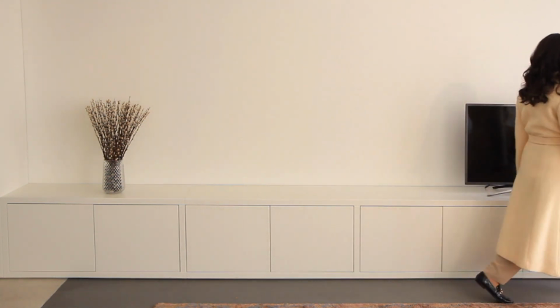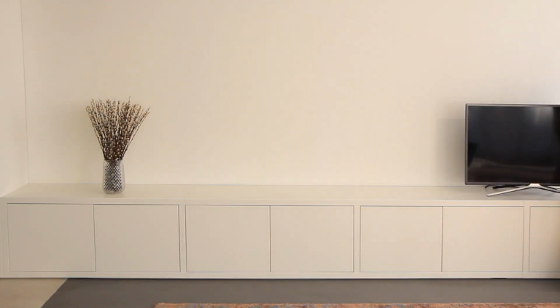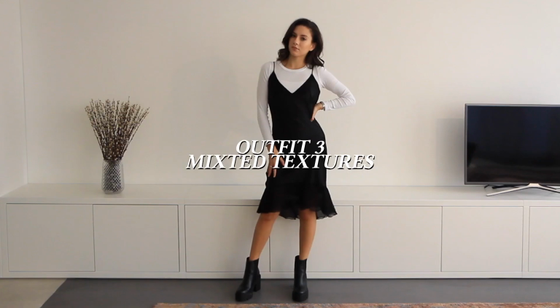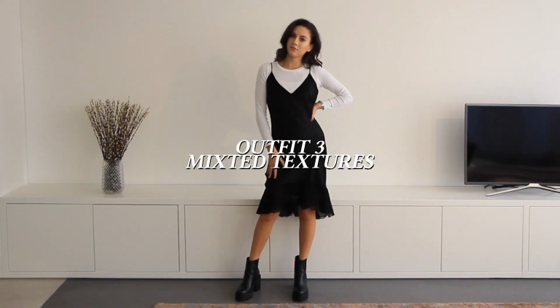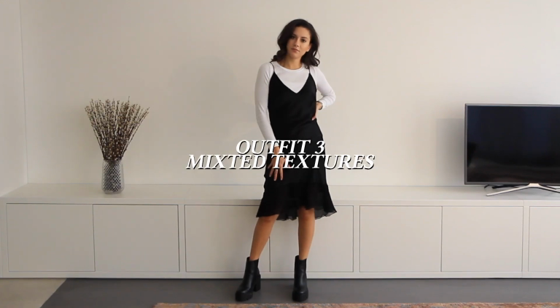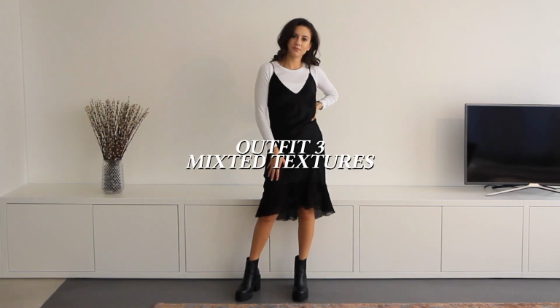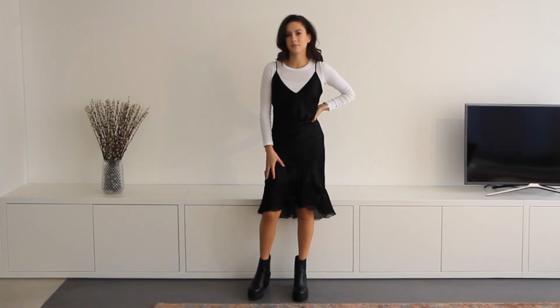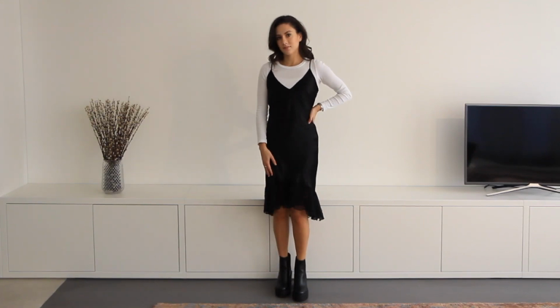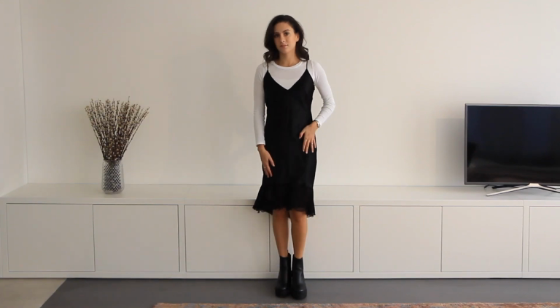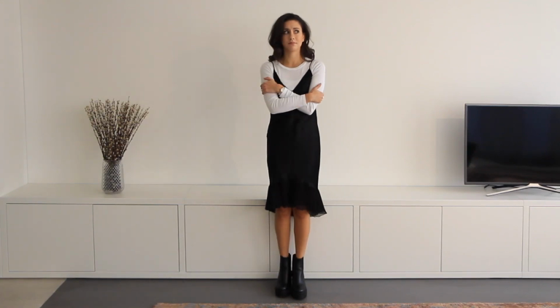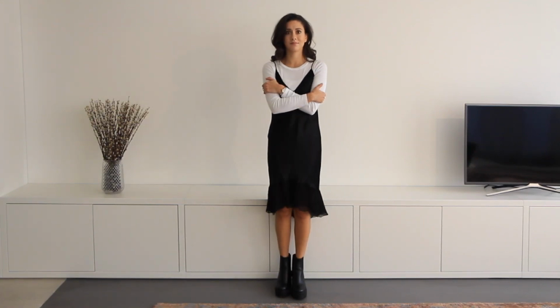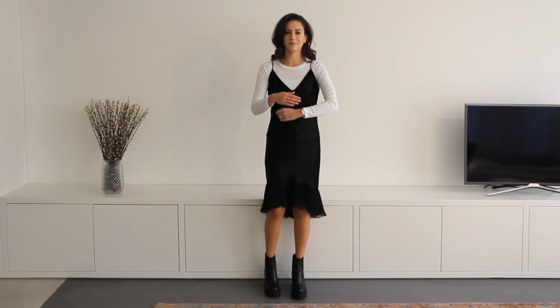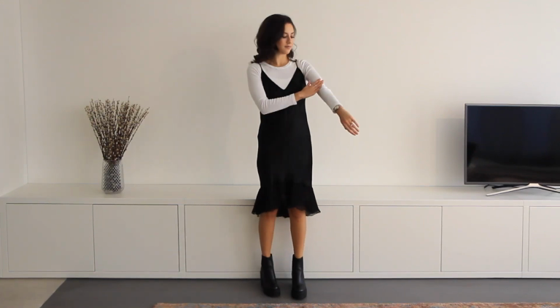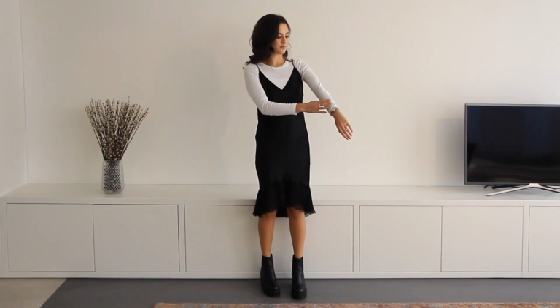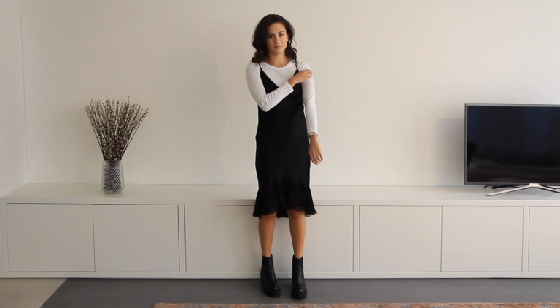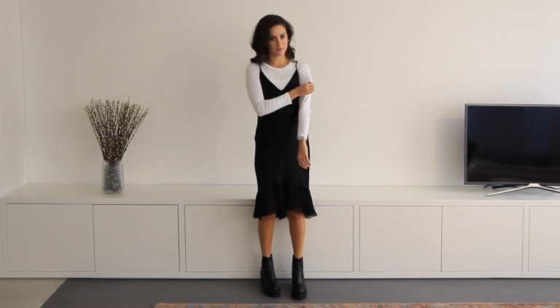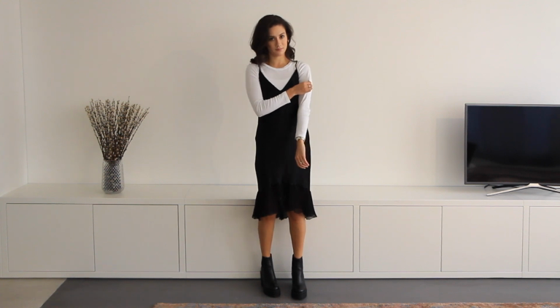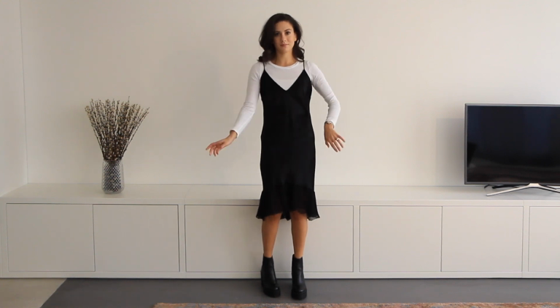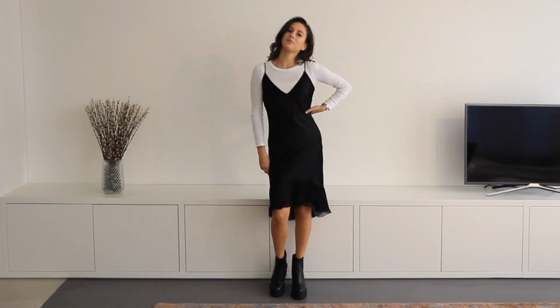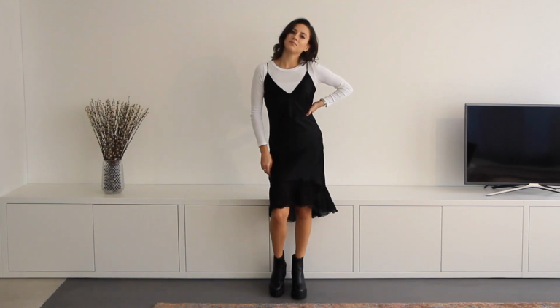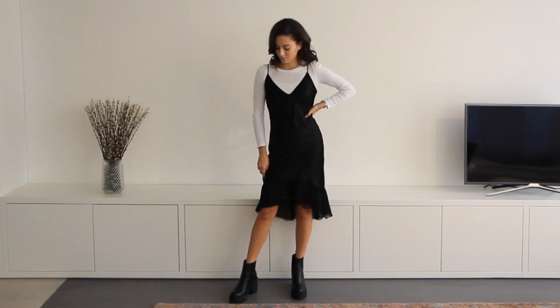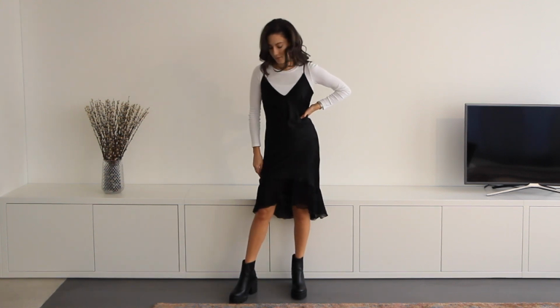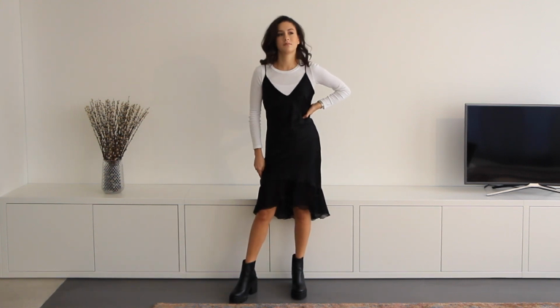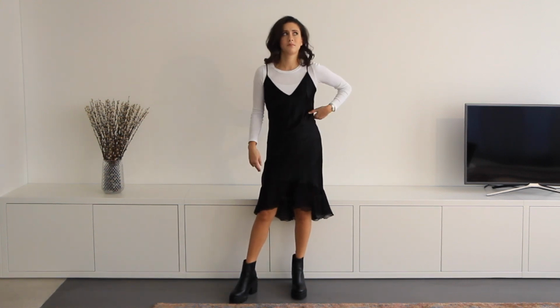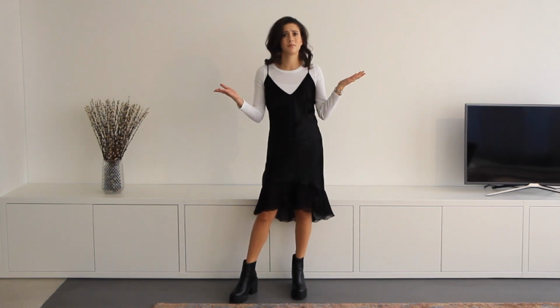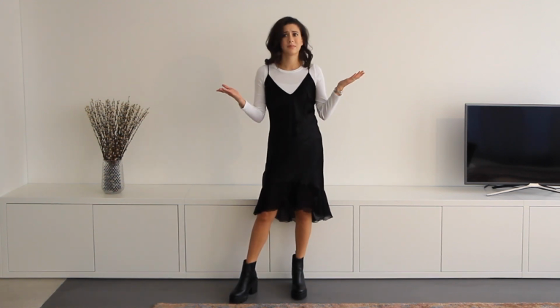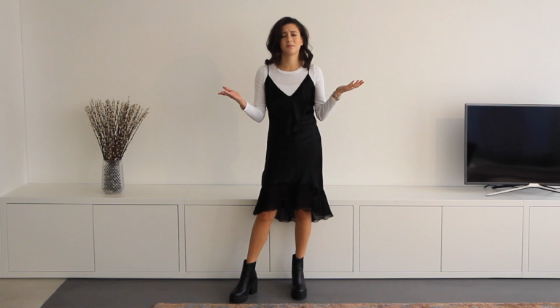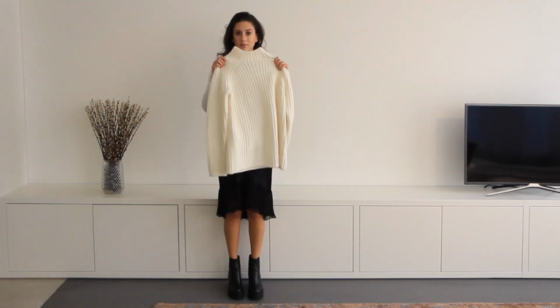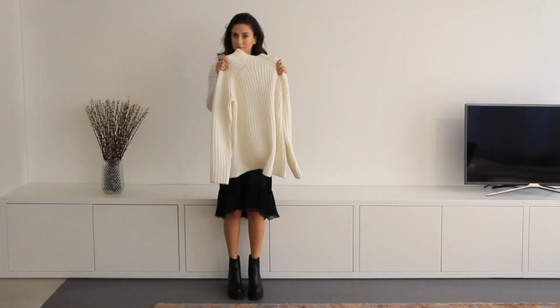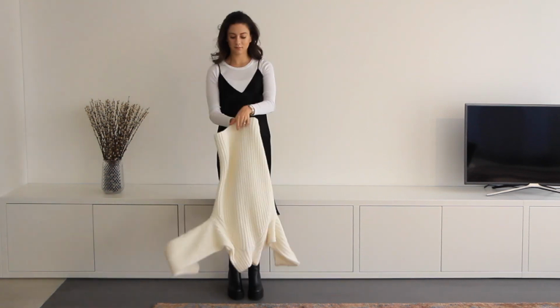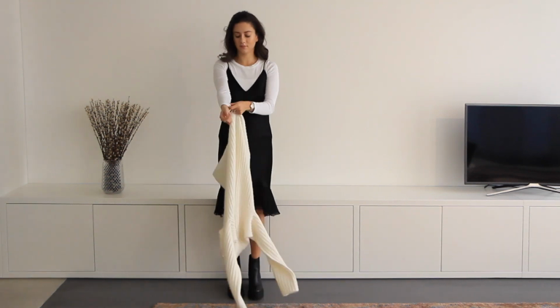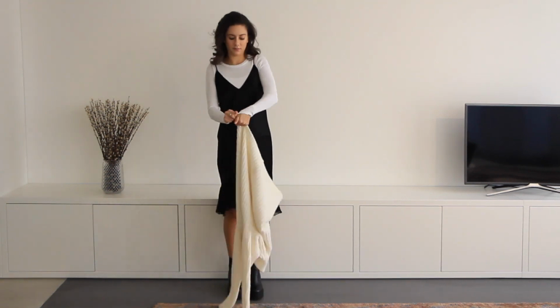This next outfit puts mixed textures at the forefront. I have on a silk dress, and underneath I have on a cotton long sleeve for added warmth. I would also be wearing tights, but I bought some and then lost them the very next day — don't worry, I found them.